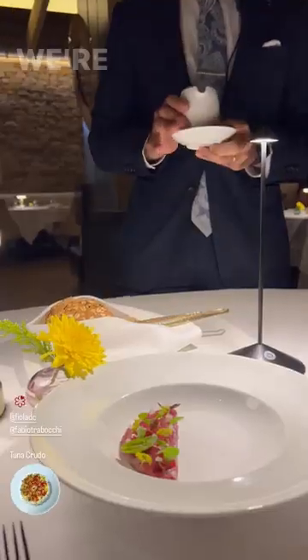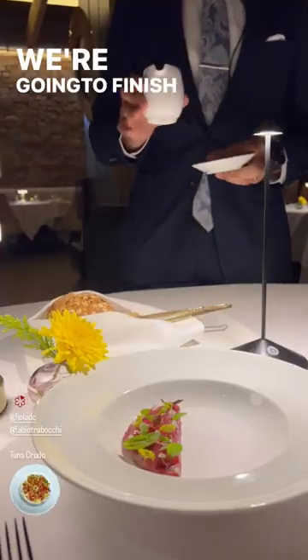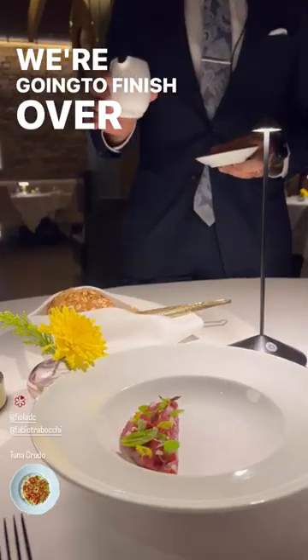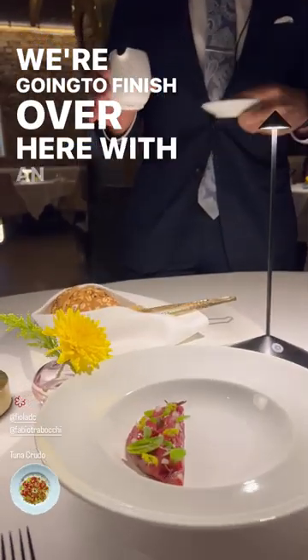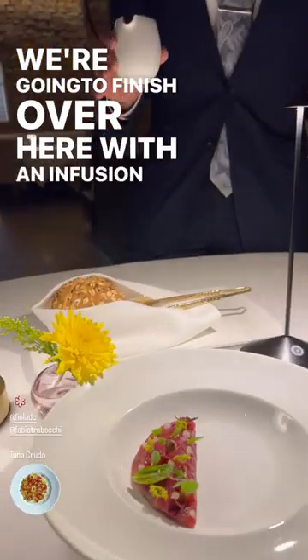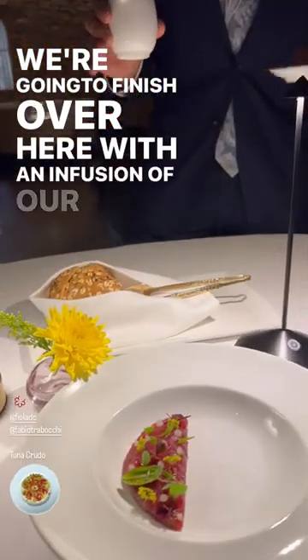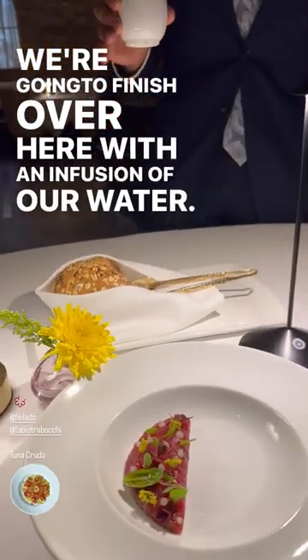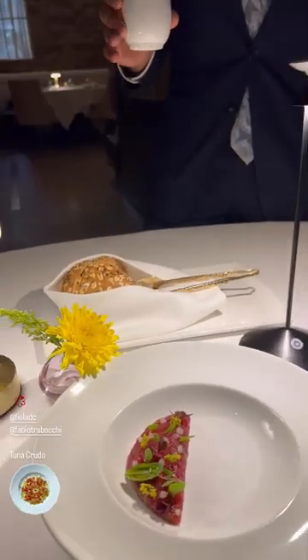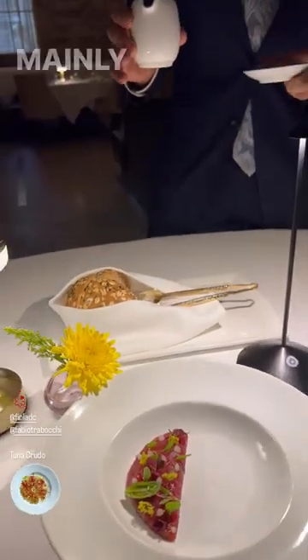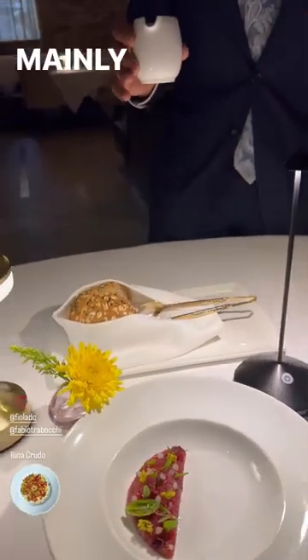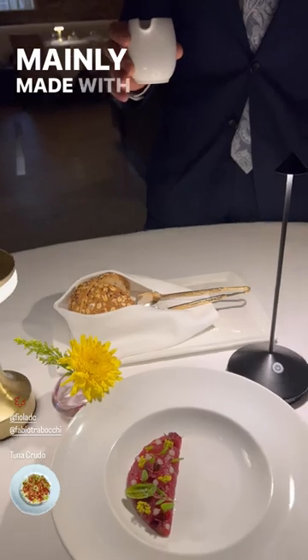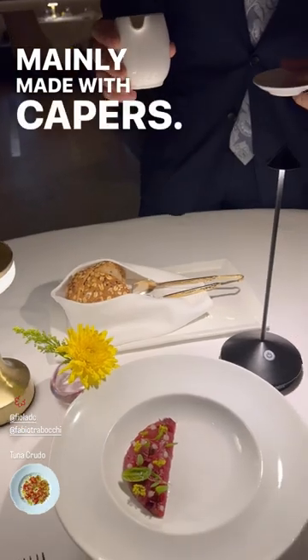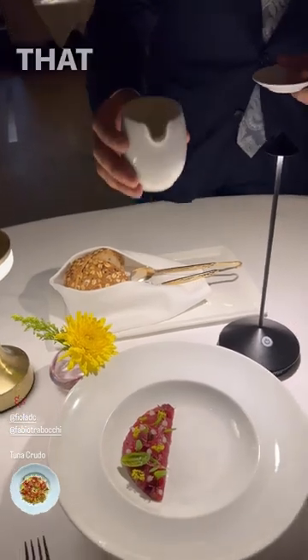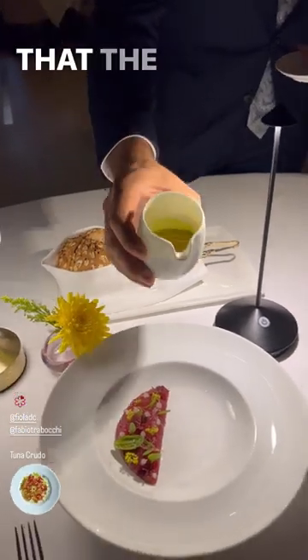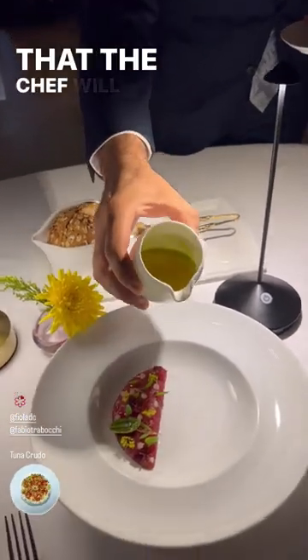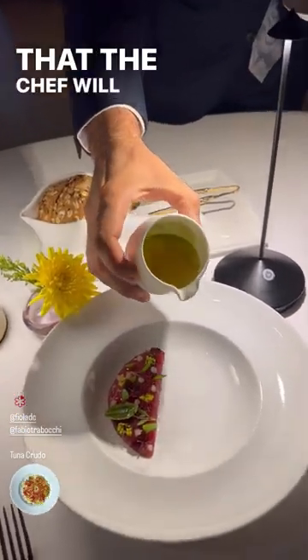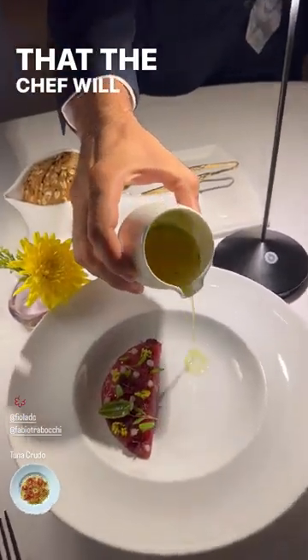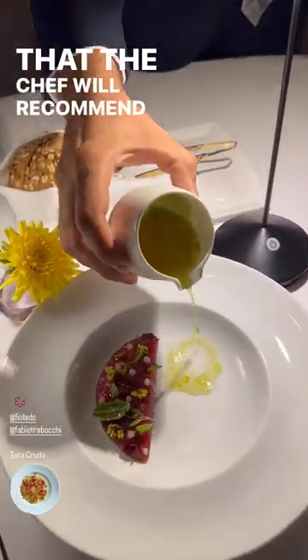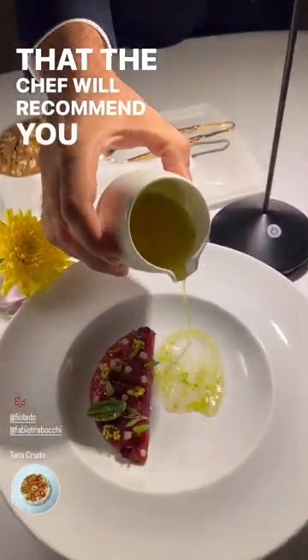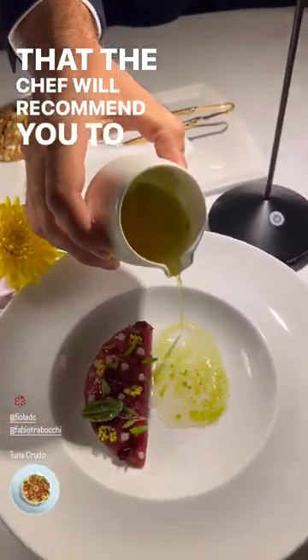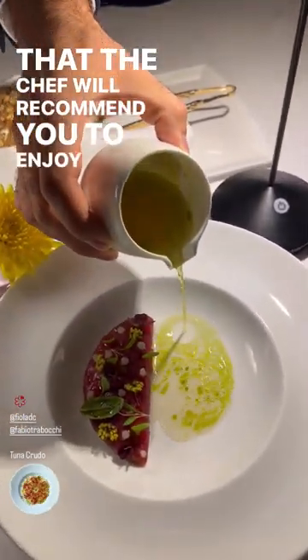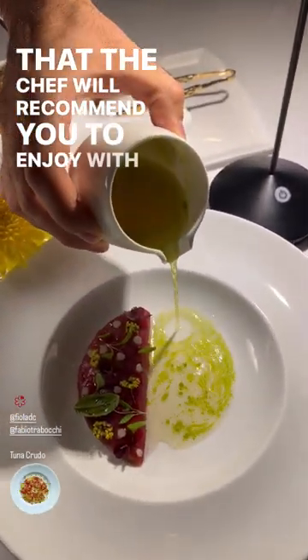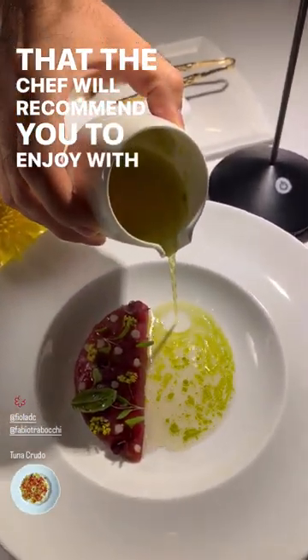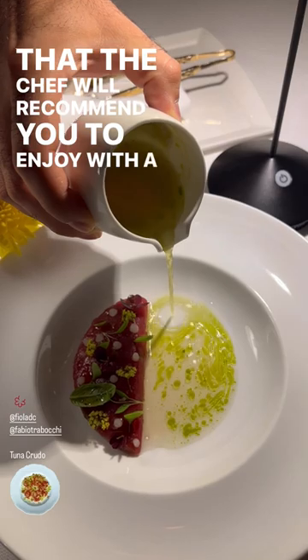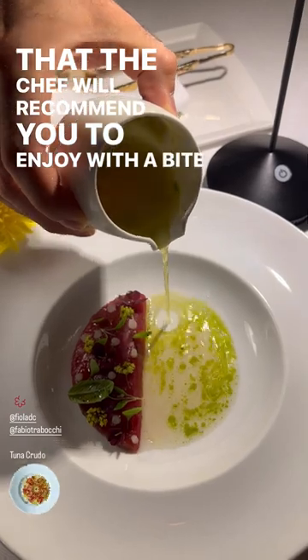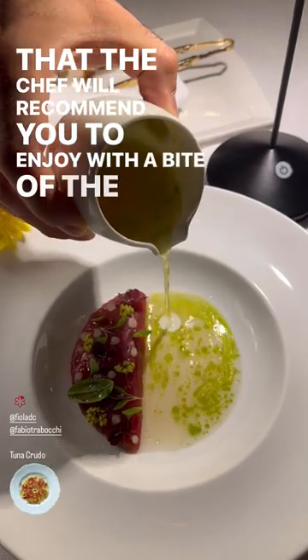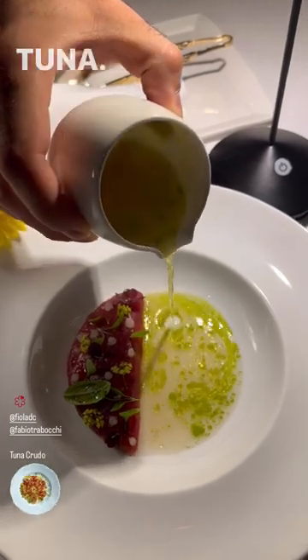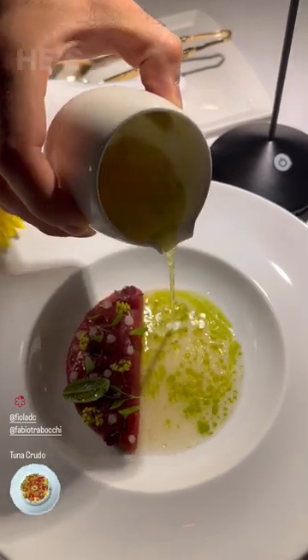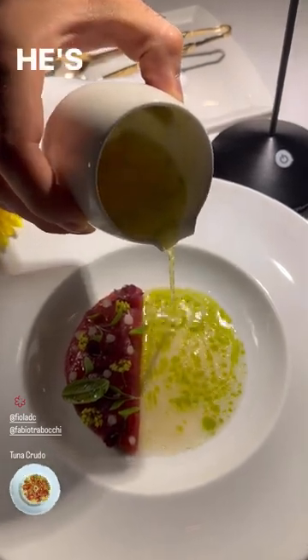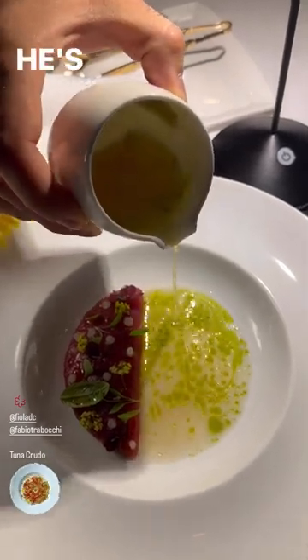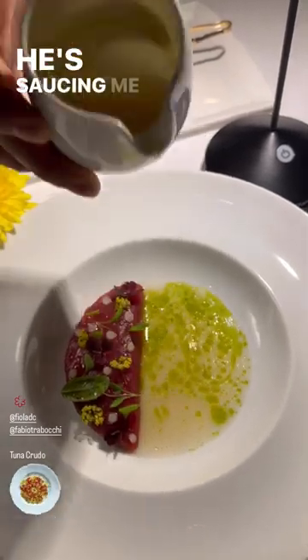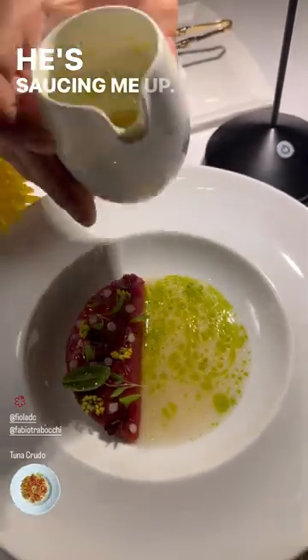We're going to finish over here with an infusion of our water, mainly made with capers. The chef recommends you enjoy it with a bite of the tuna. He's saucing me up.